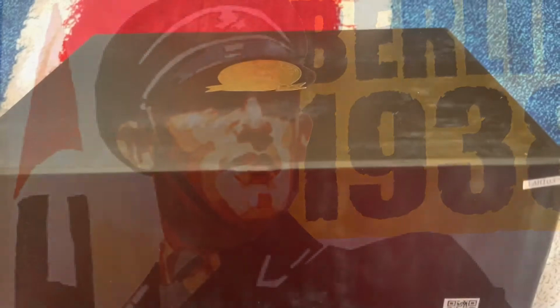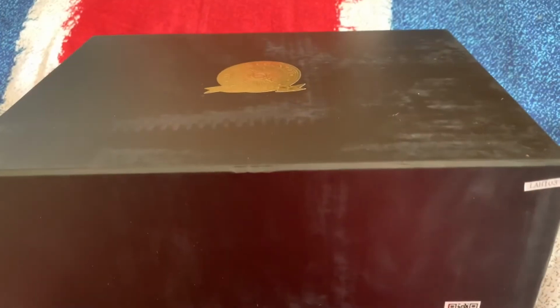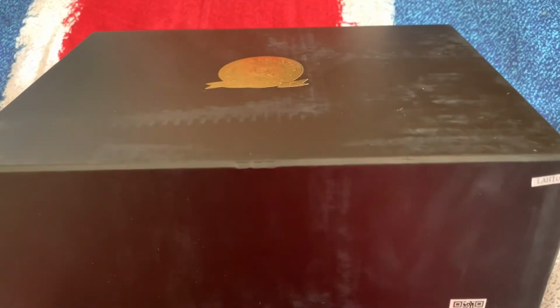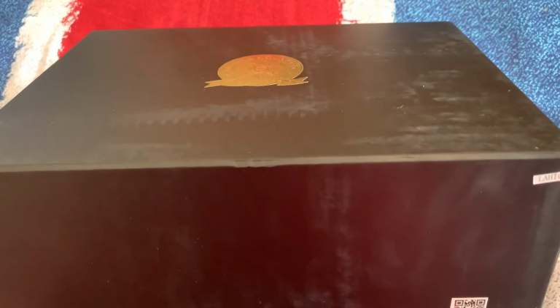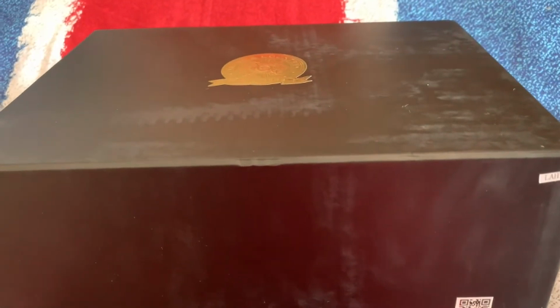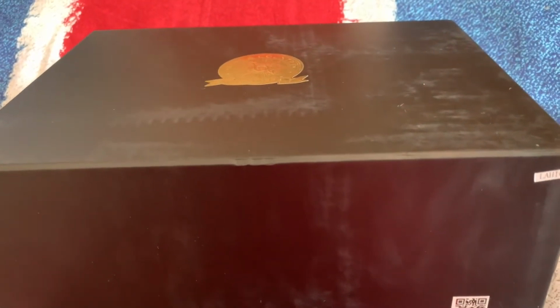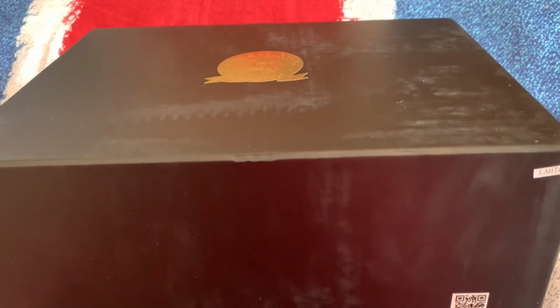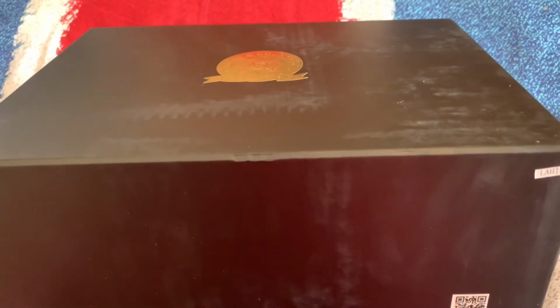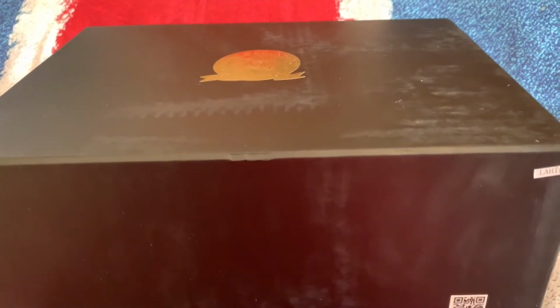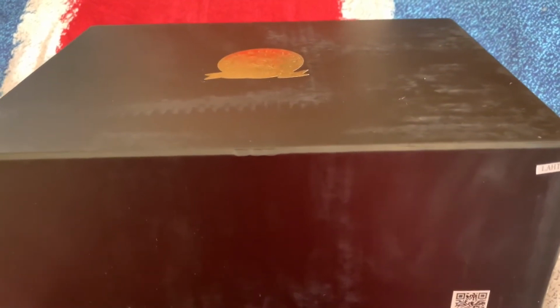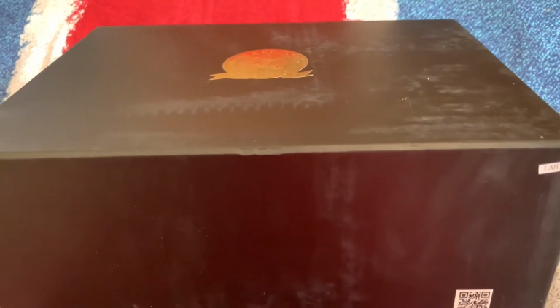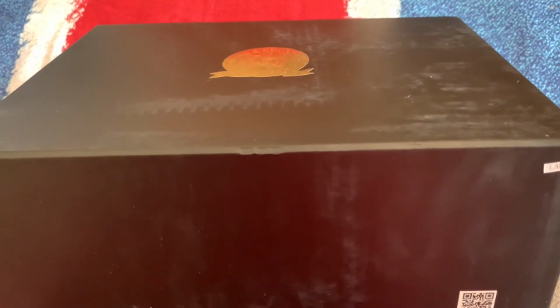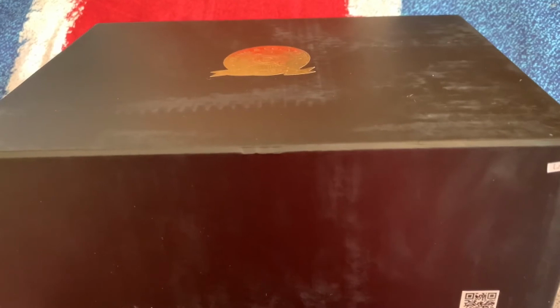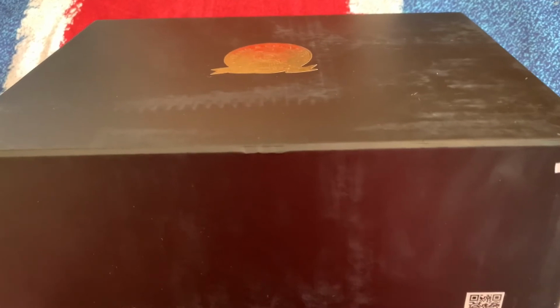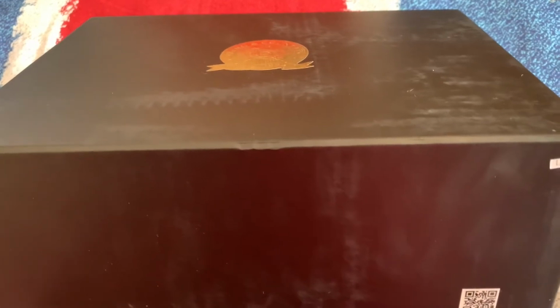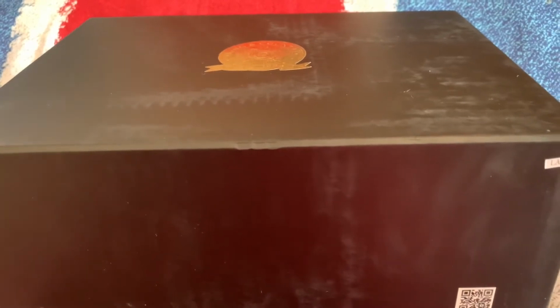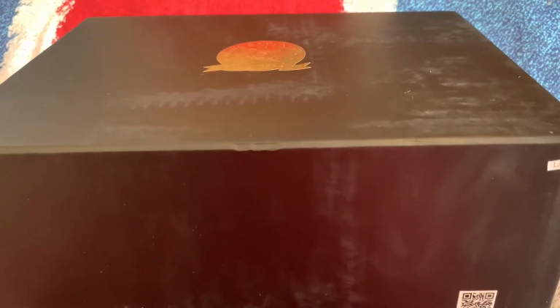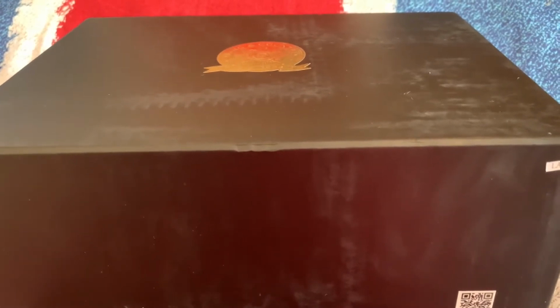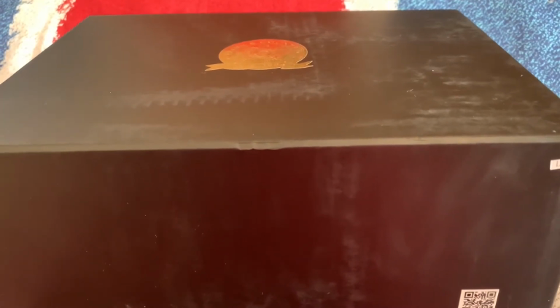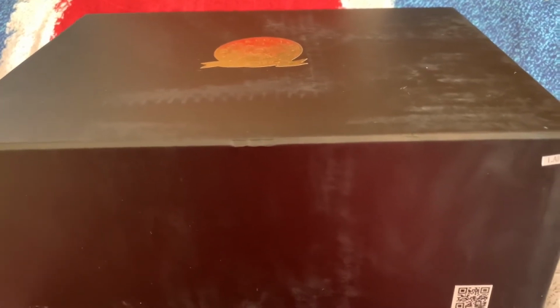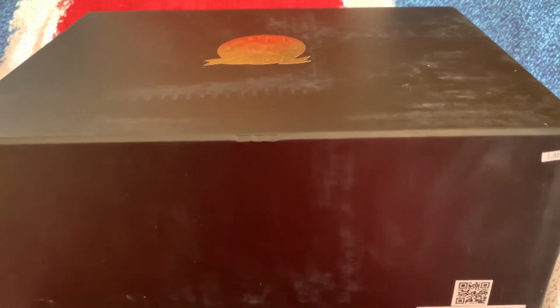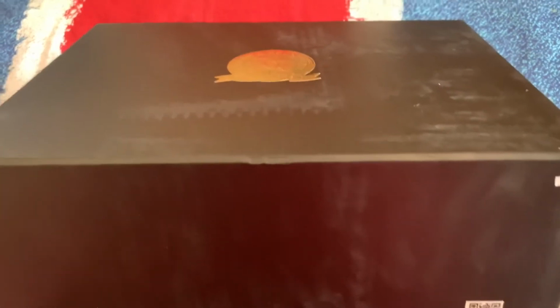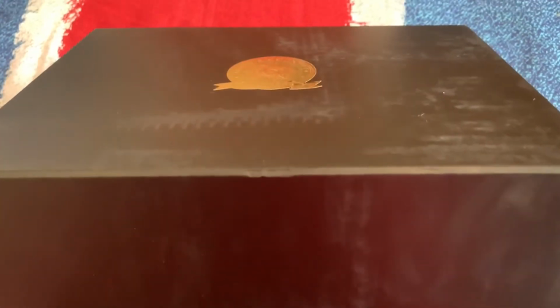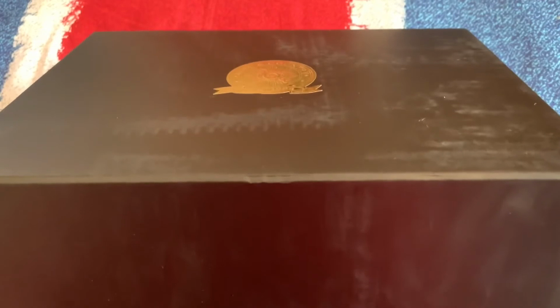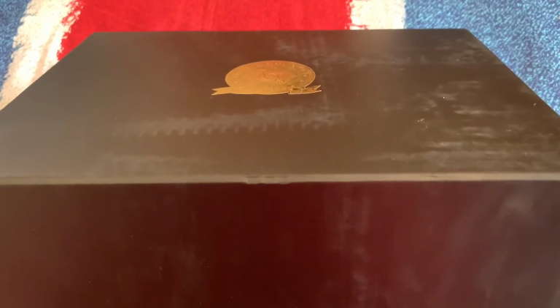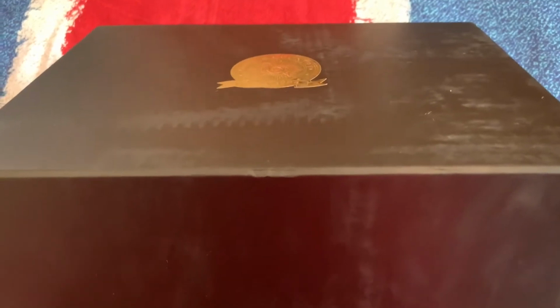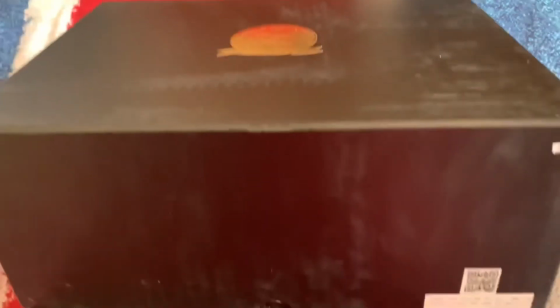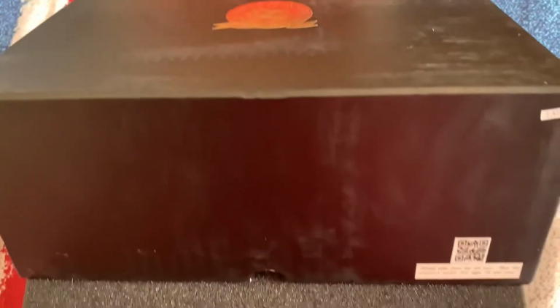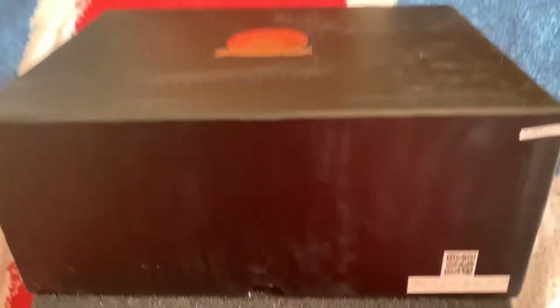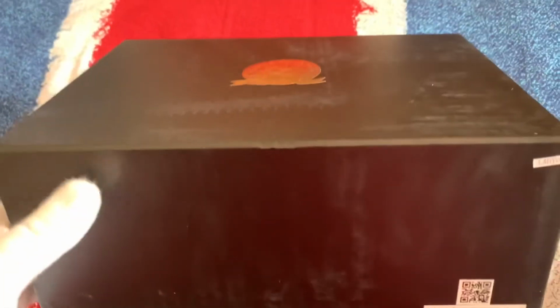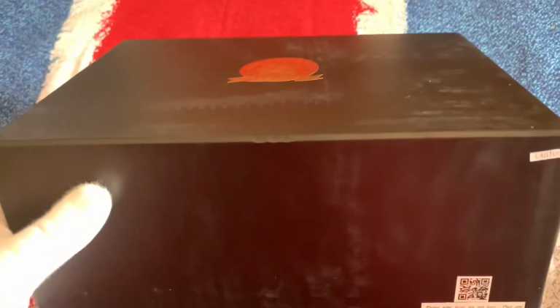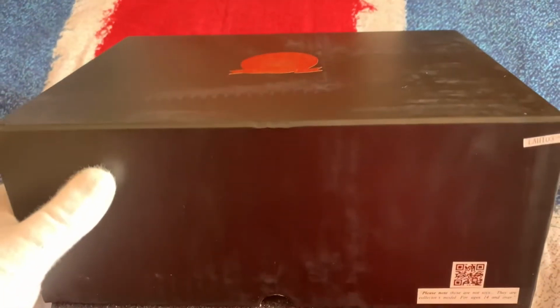Hi collectors, here we have today two eagles on their plinths, on their marble bases. So let's take a look.